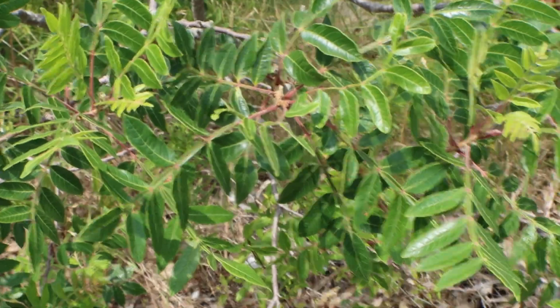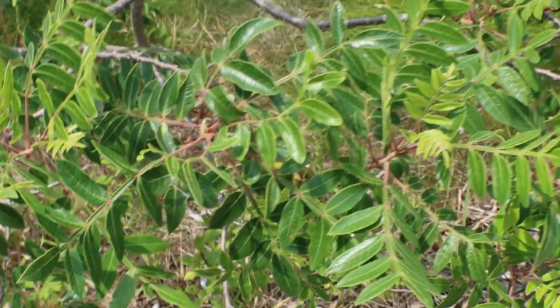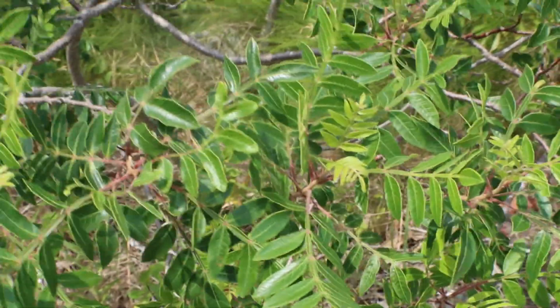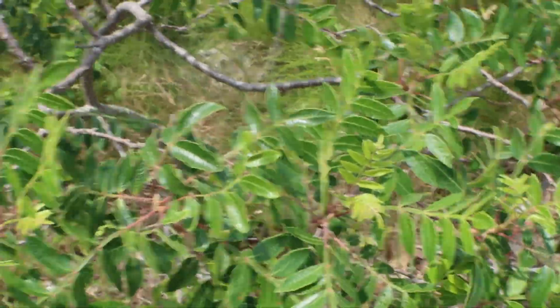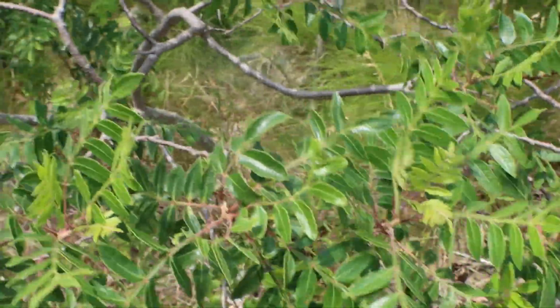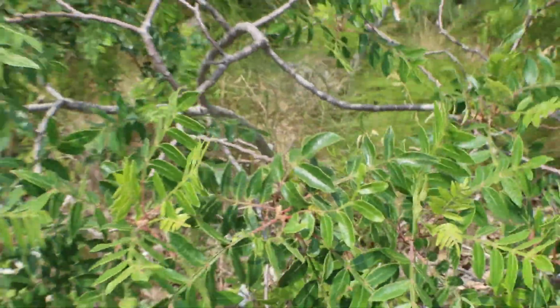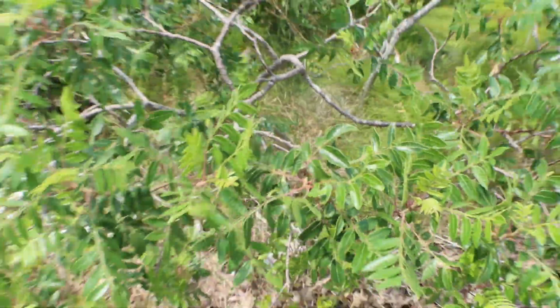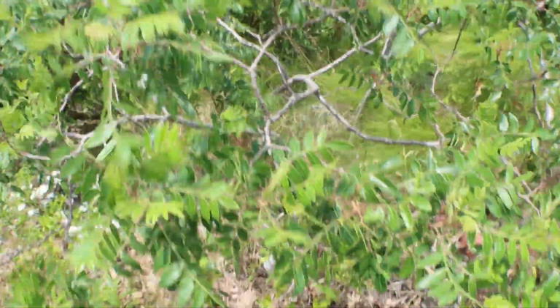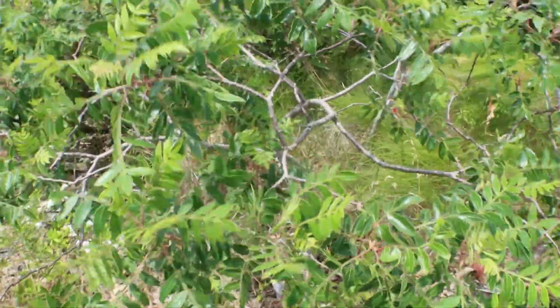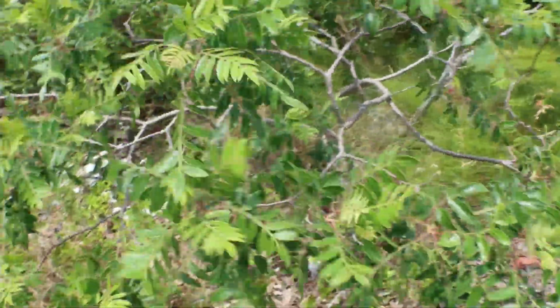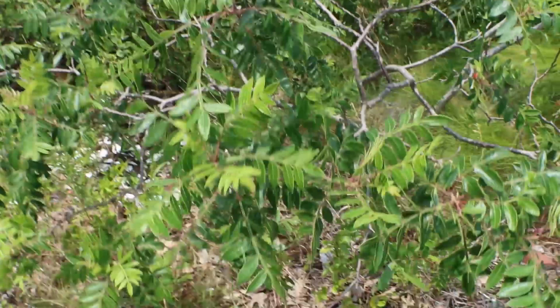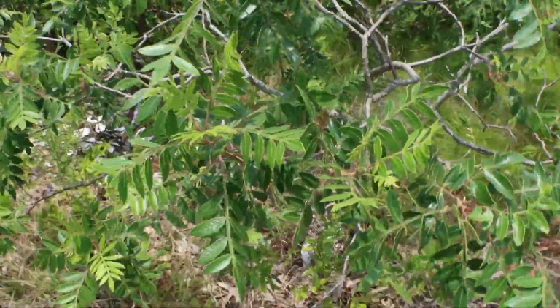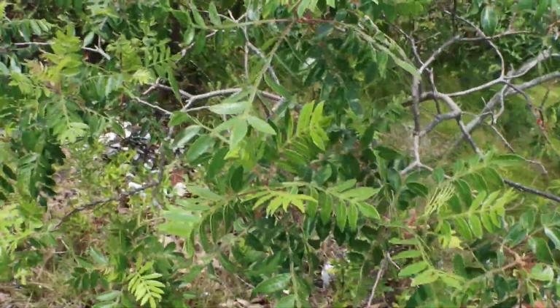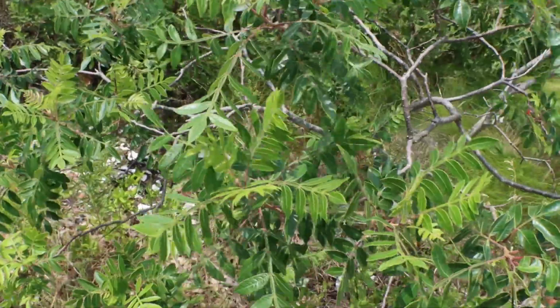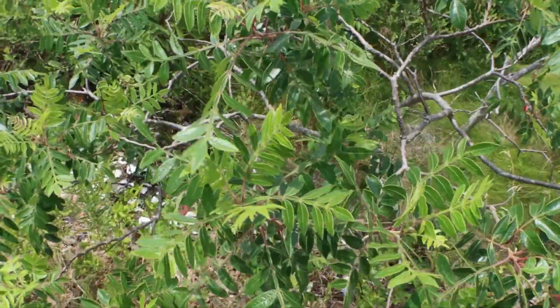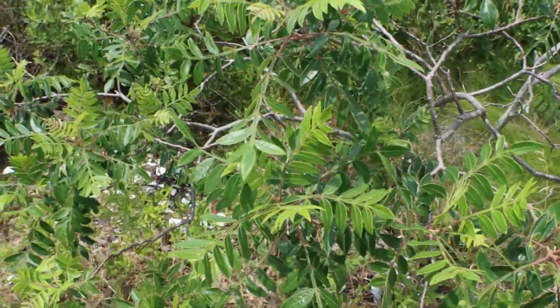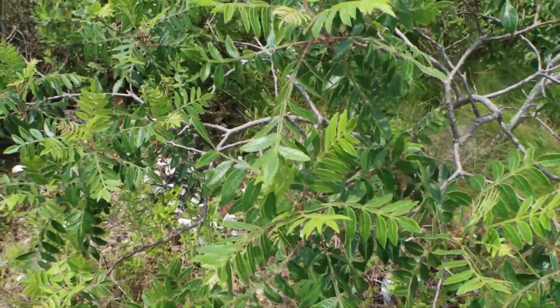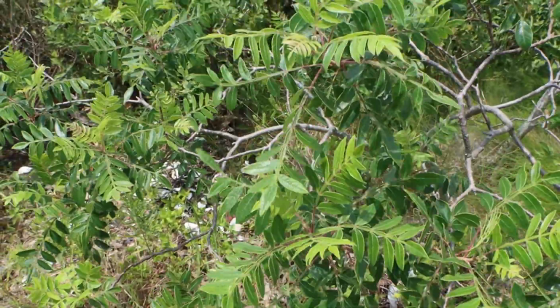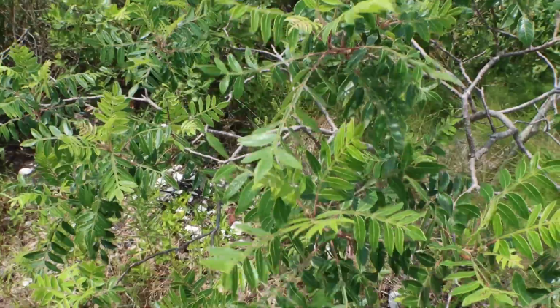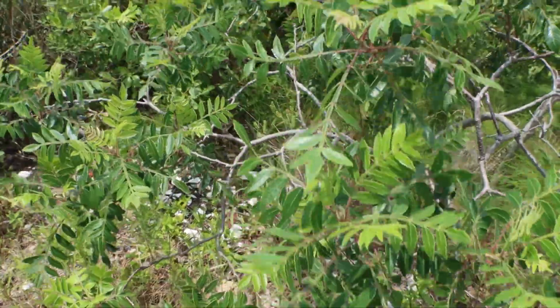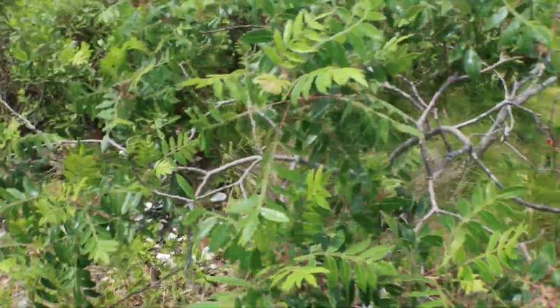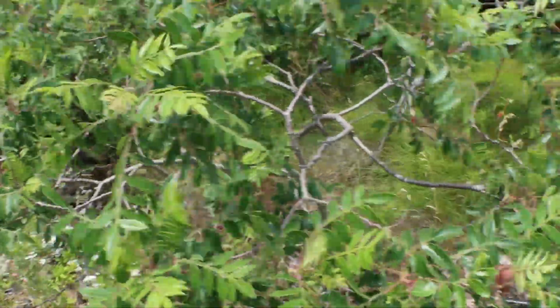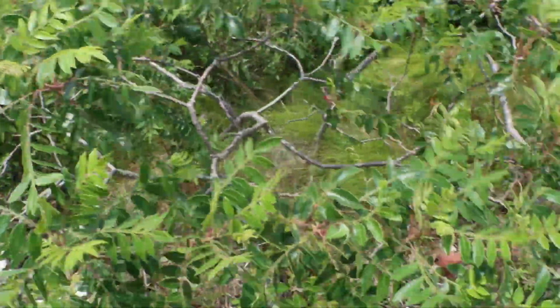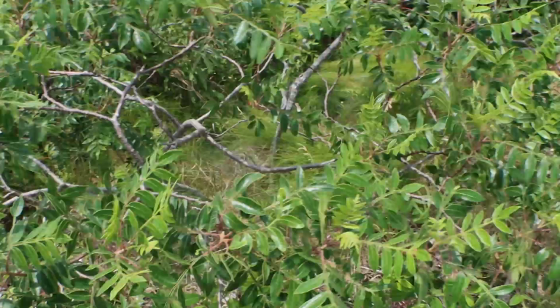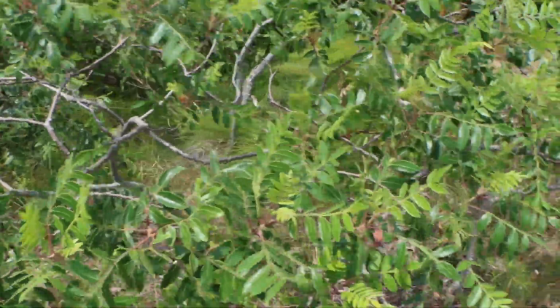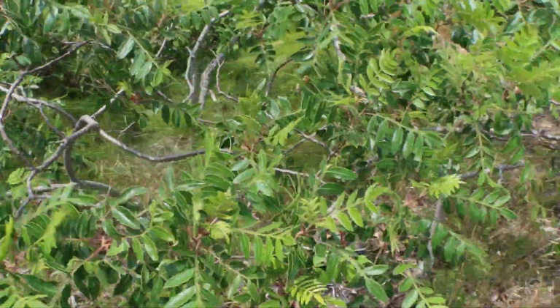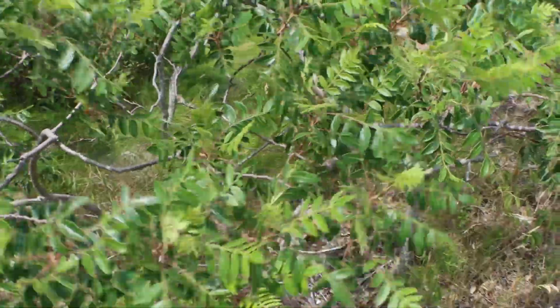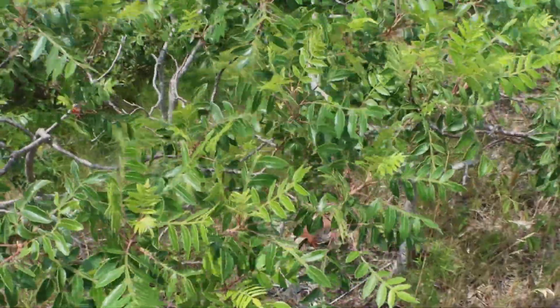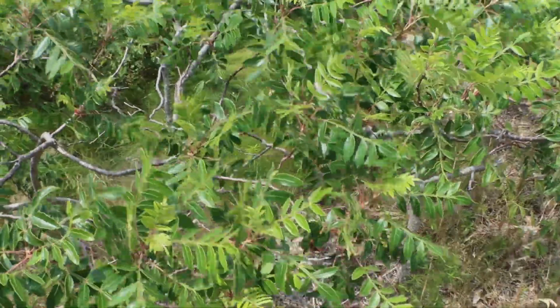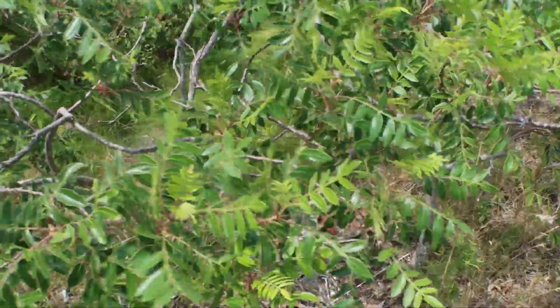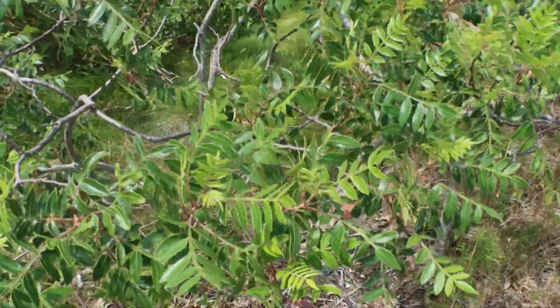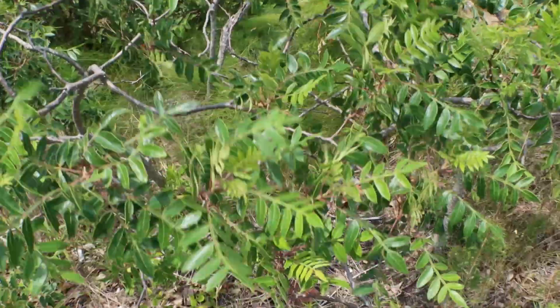Here's a perfect shot of sumac. It's usually in swampy areas, so you don't have to worry about it being in dry areas — it mostly grows in swampy areas.